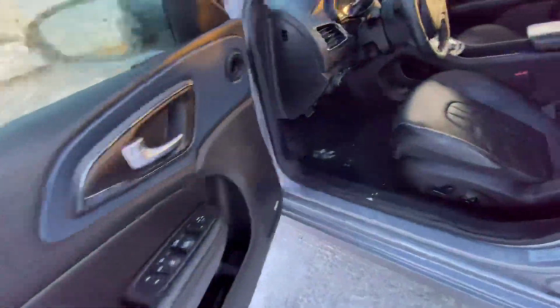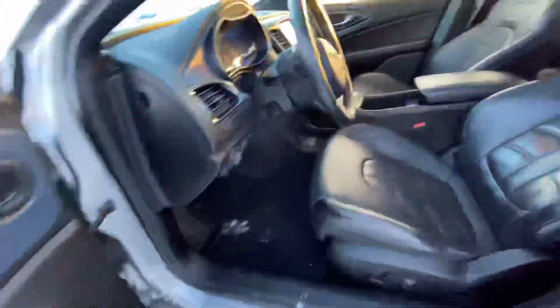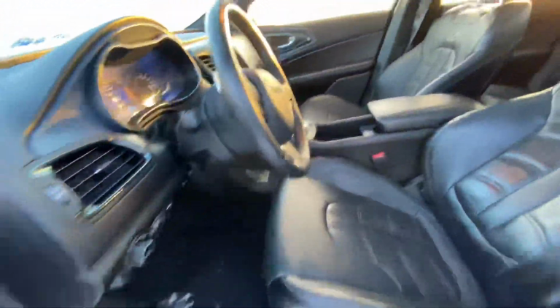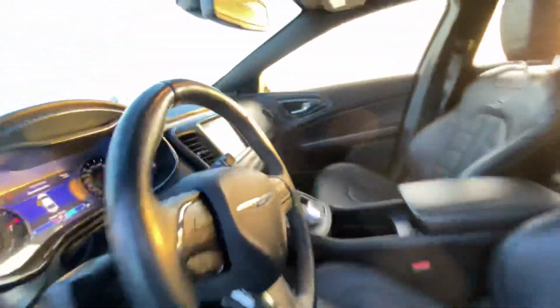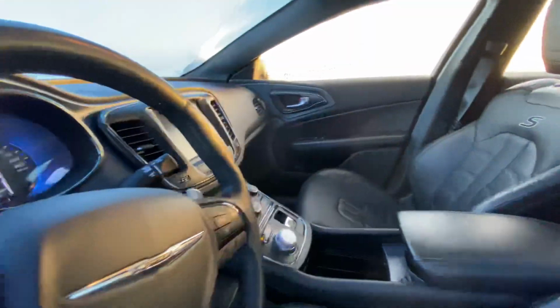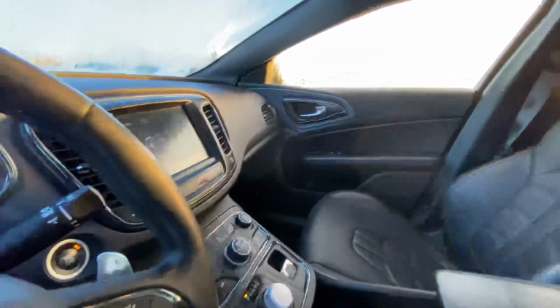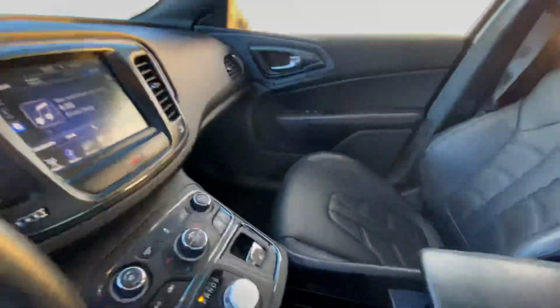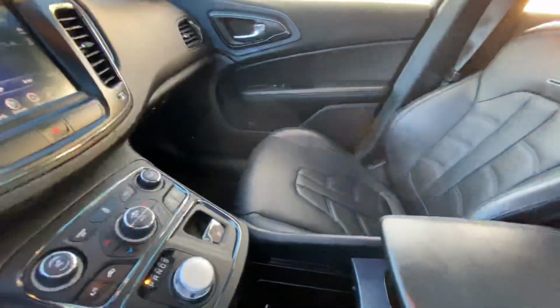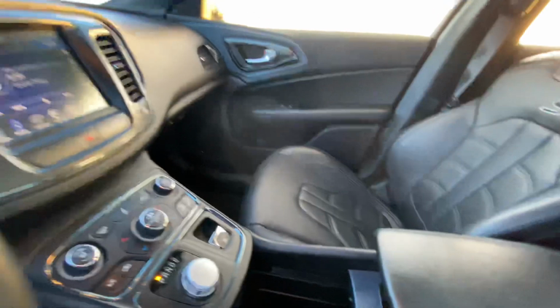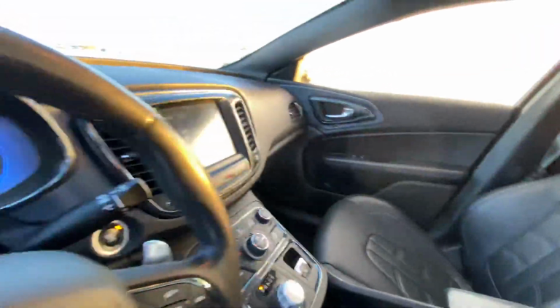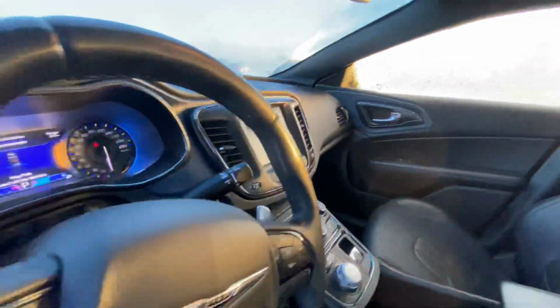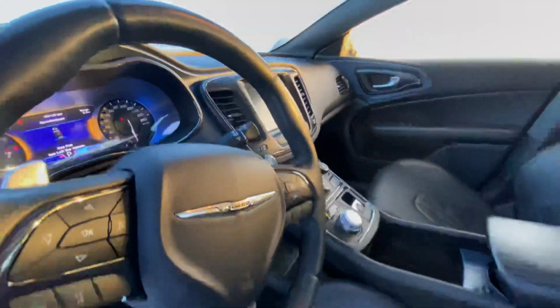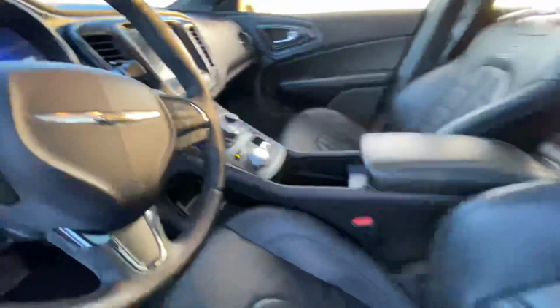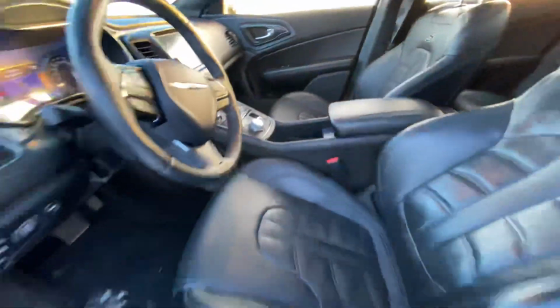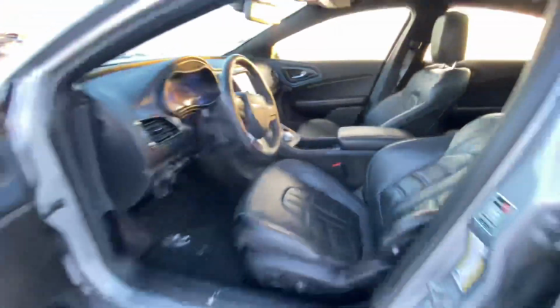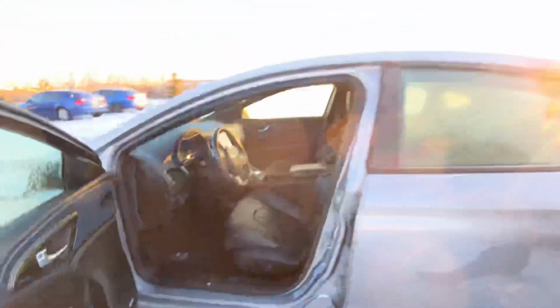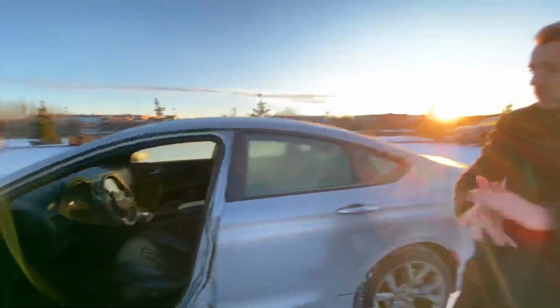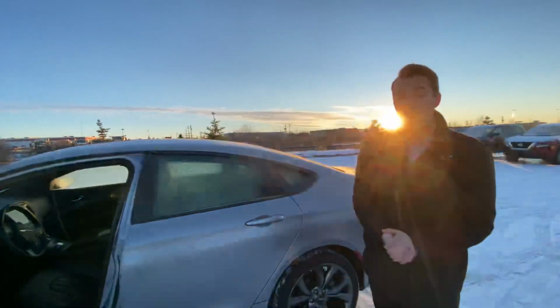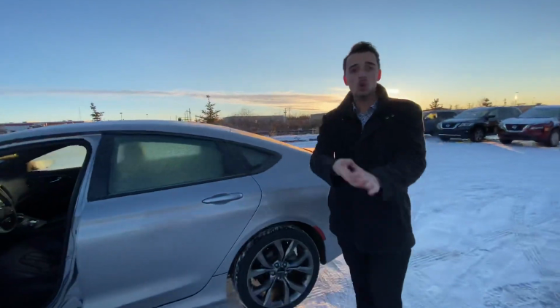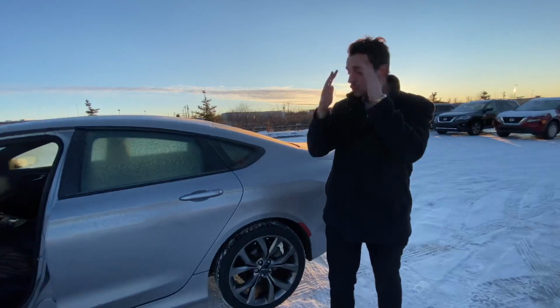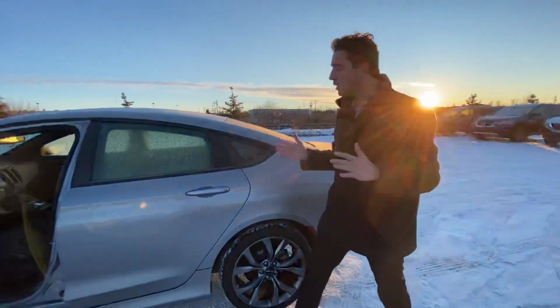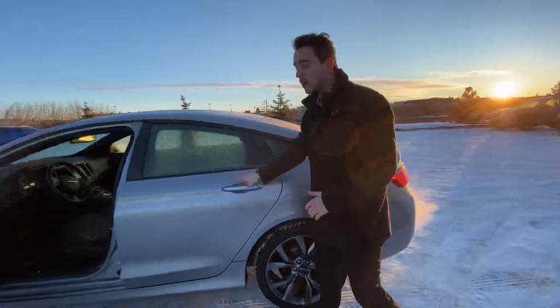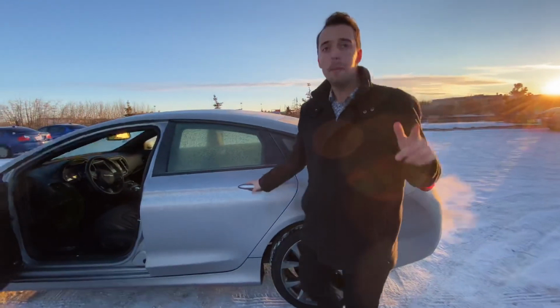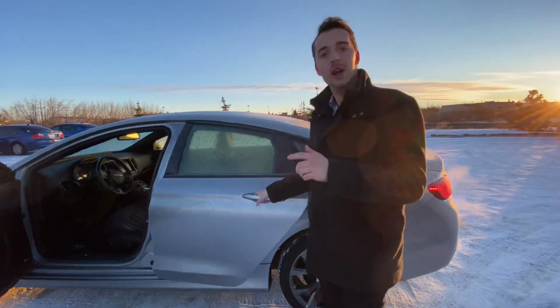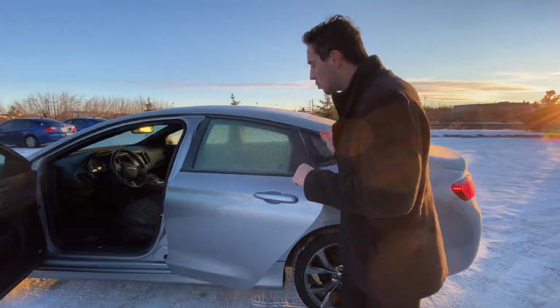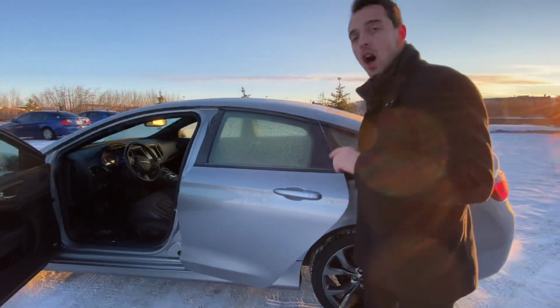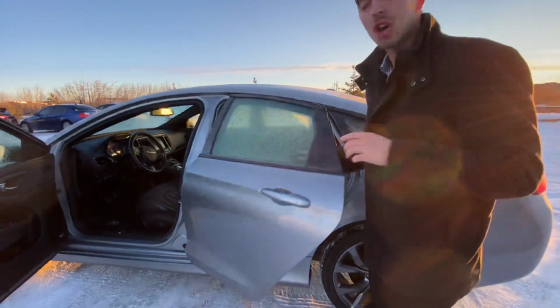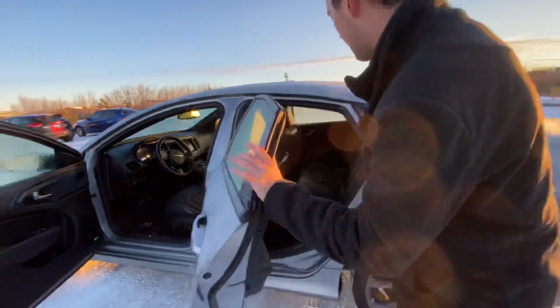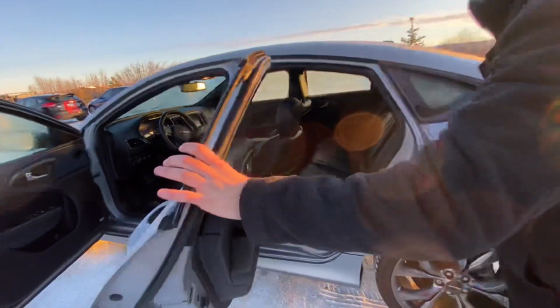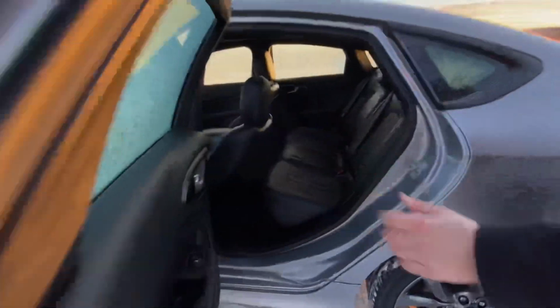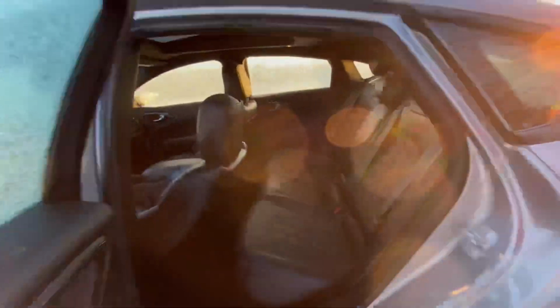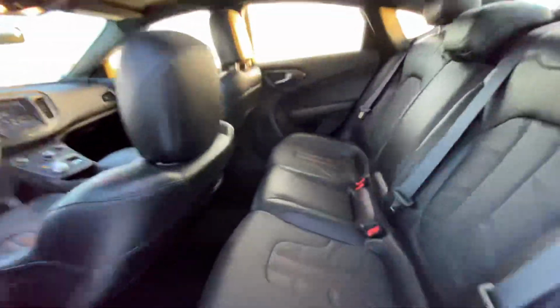Into the interior, you have a beautiful leather interior with heated seats, heated steering wheel, touchscreen radio display, sport mode, dual zone climate control, and so much more, as well as a panoramic moon roof up top.